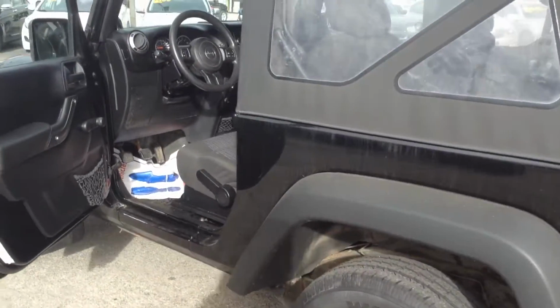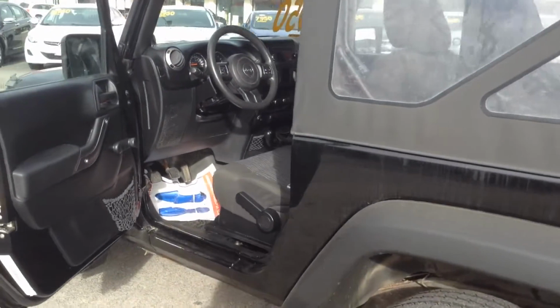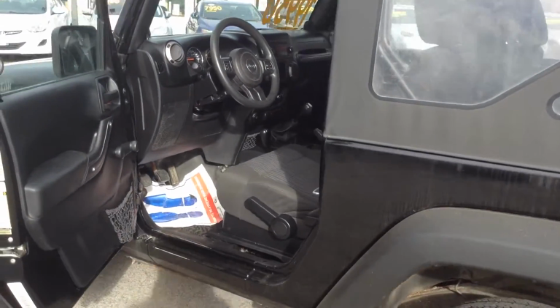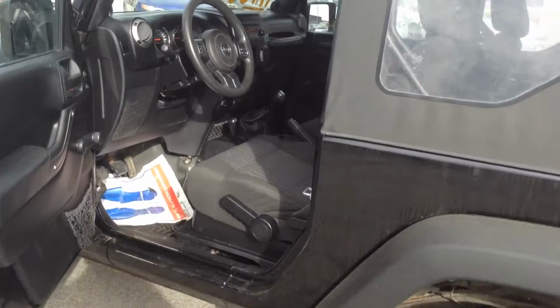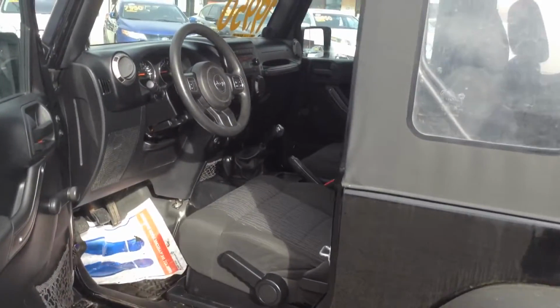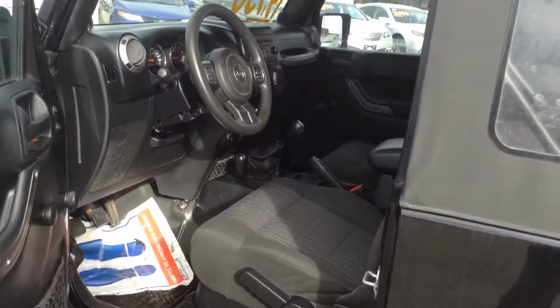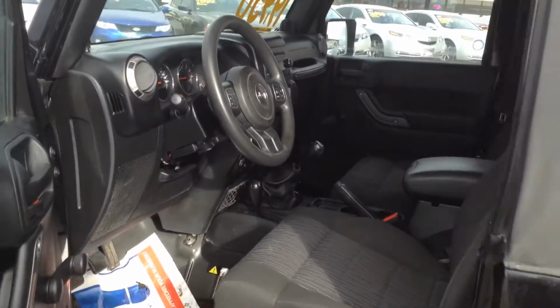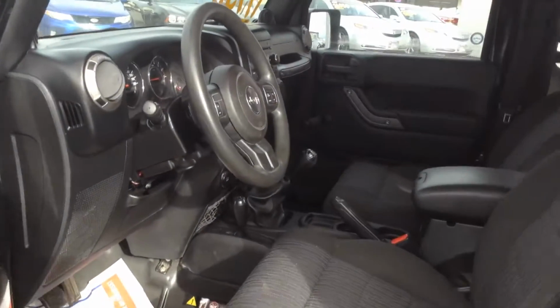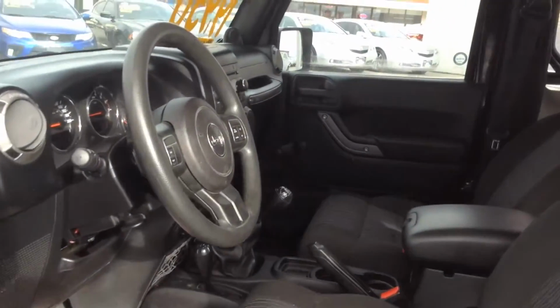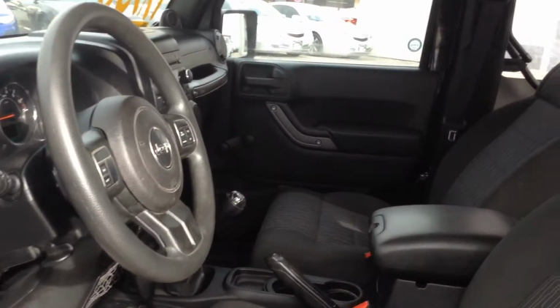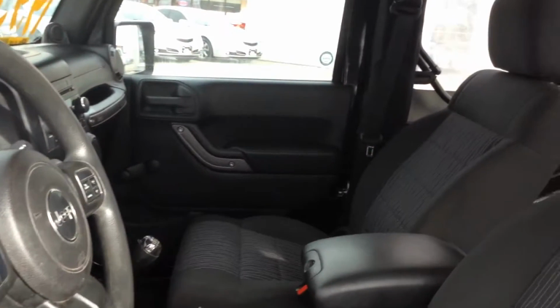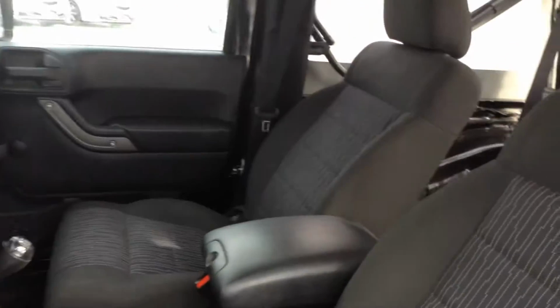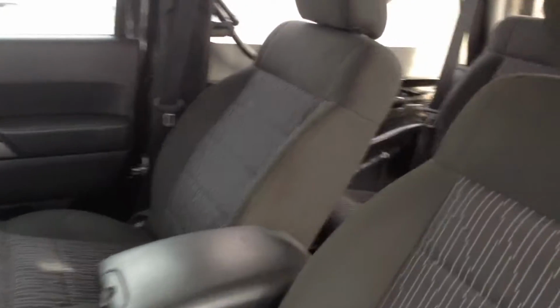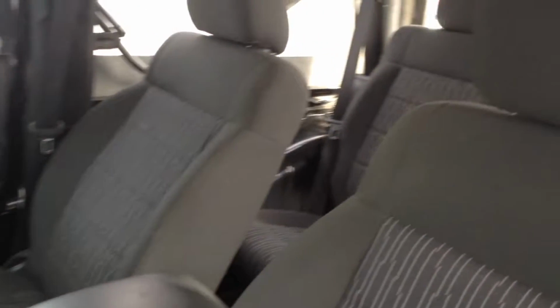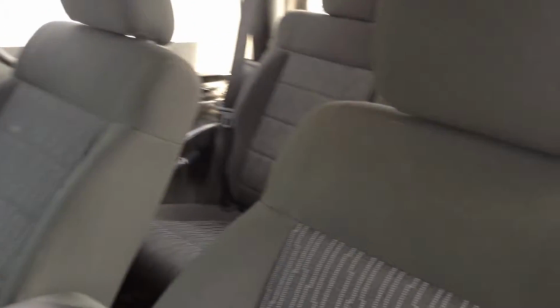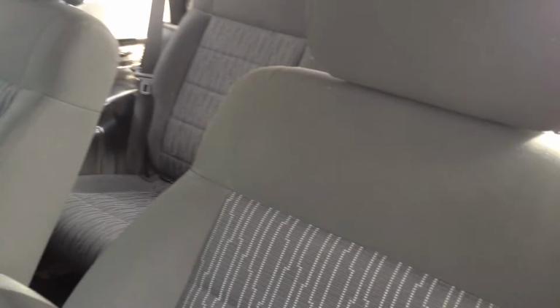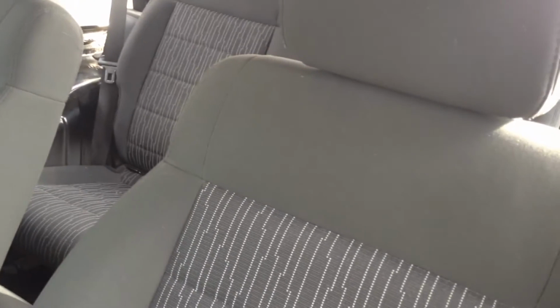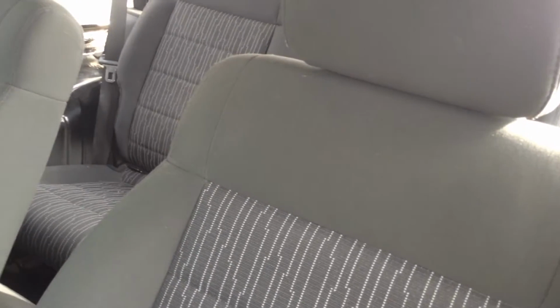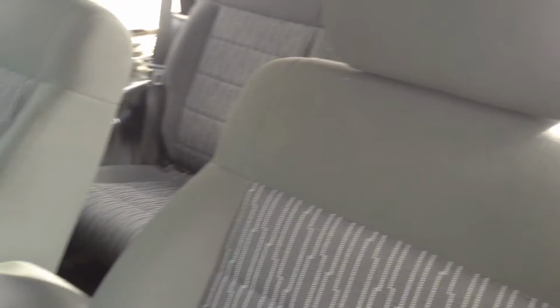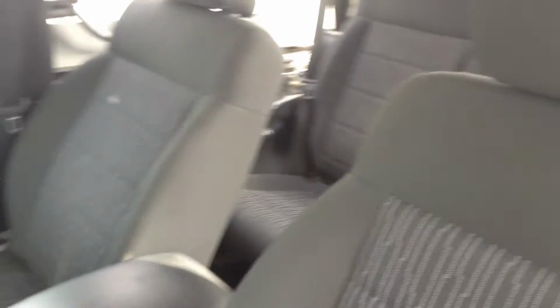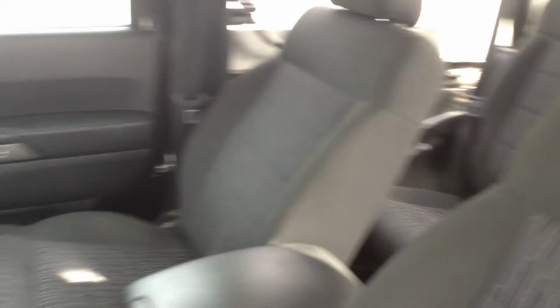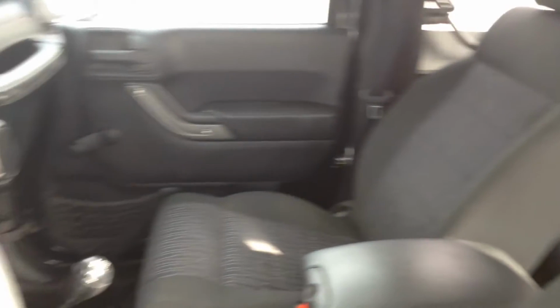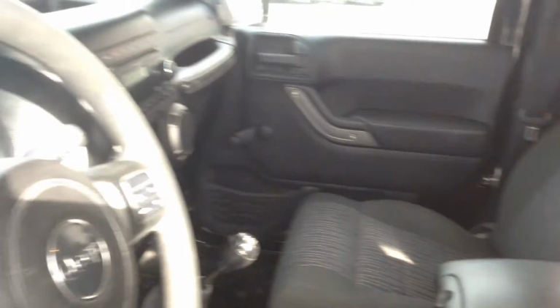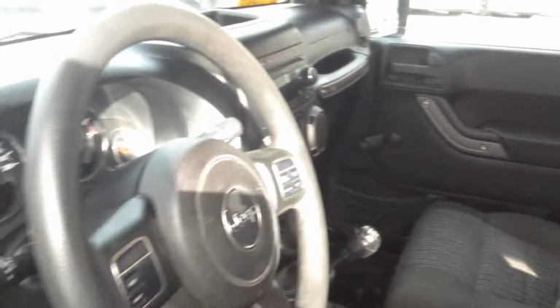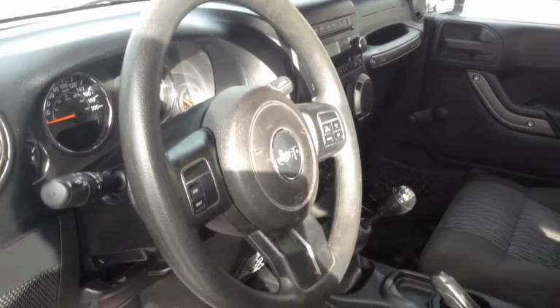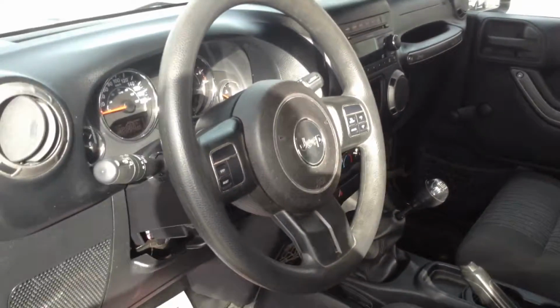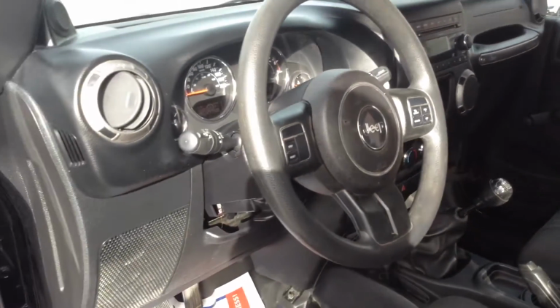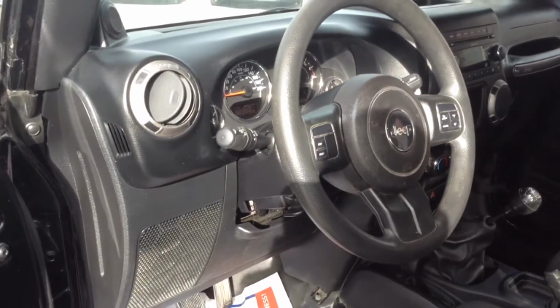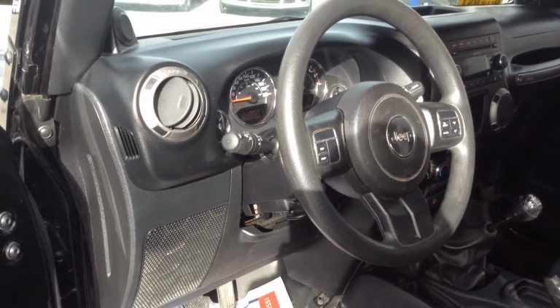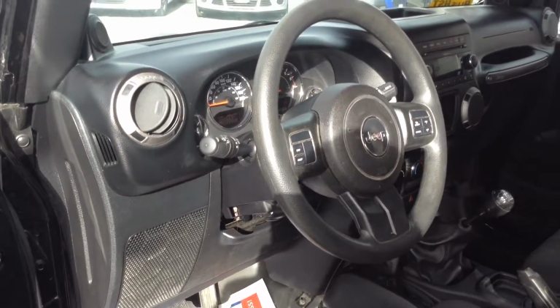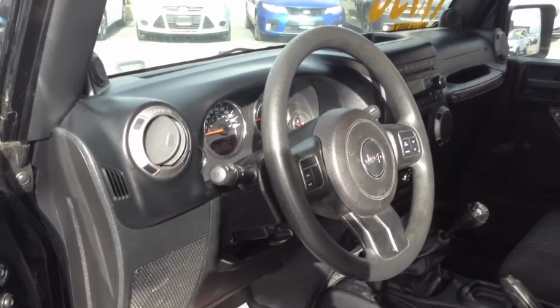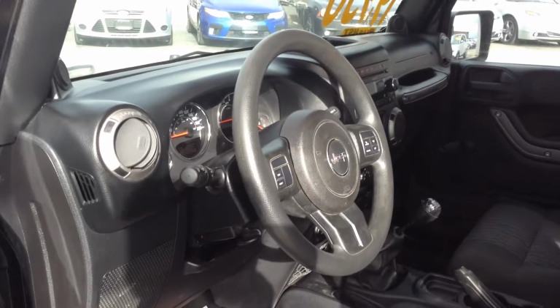I'm going to get a shot of the interior as well. Please come in and check the car in person if you like — we're open on Sundays from 12 to 5, and hope to see you soon.